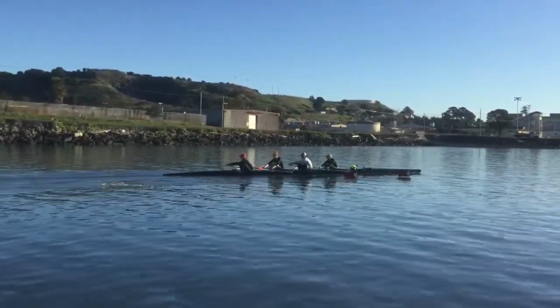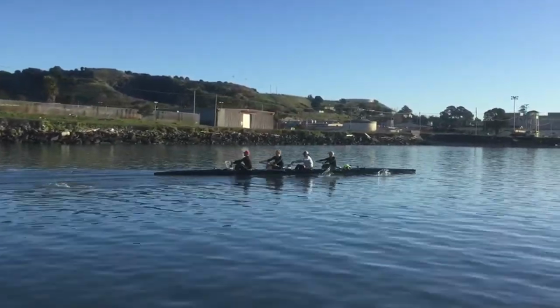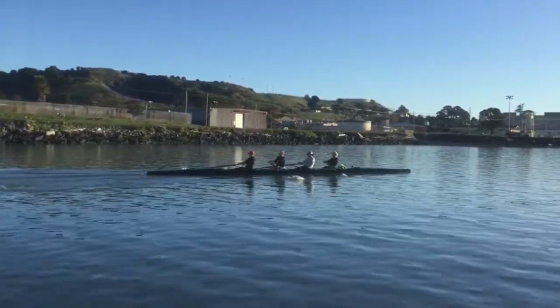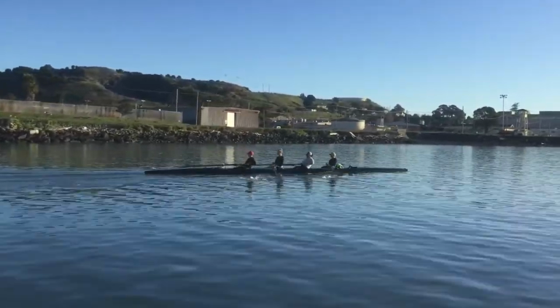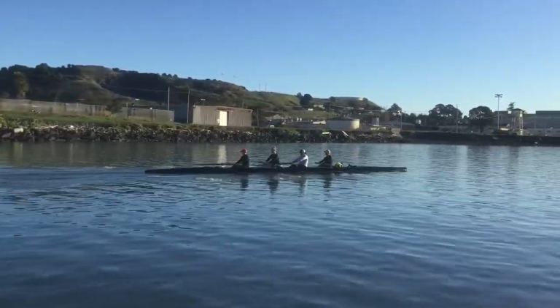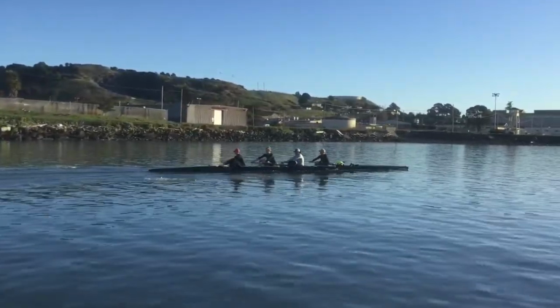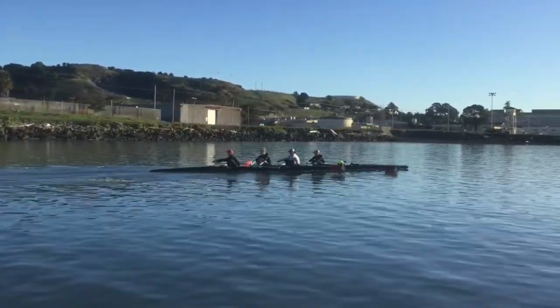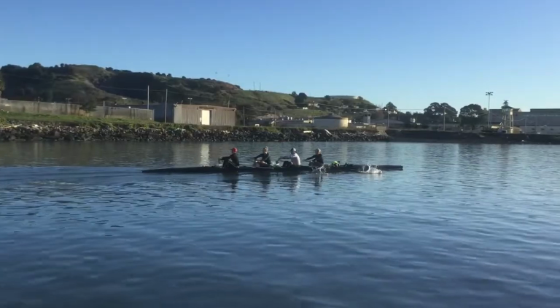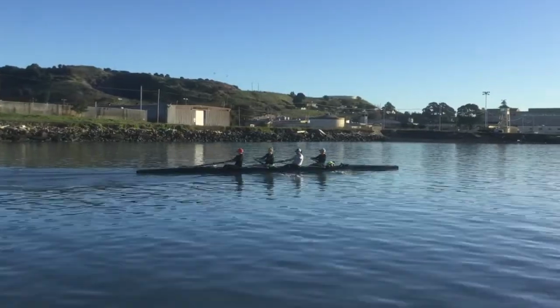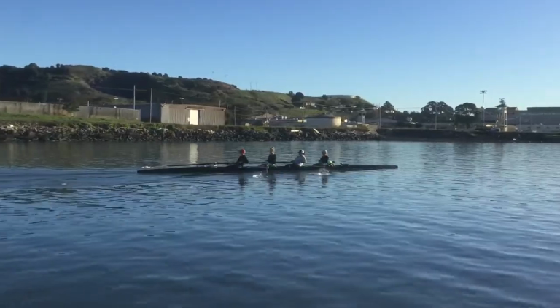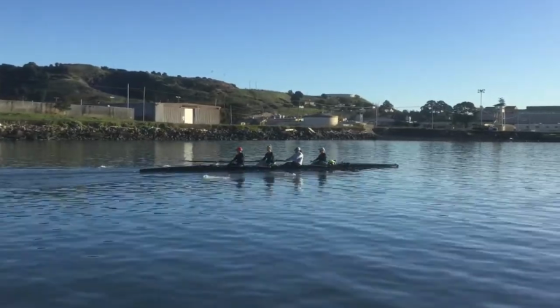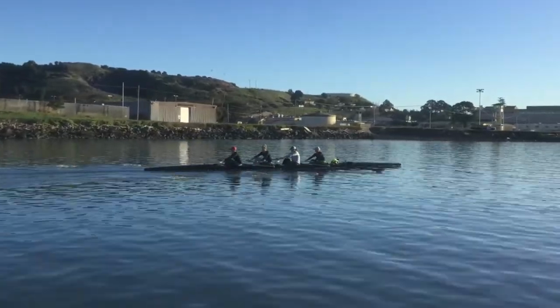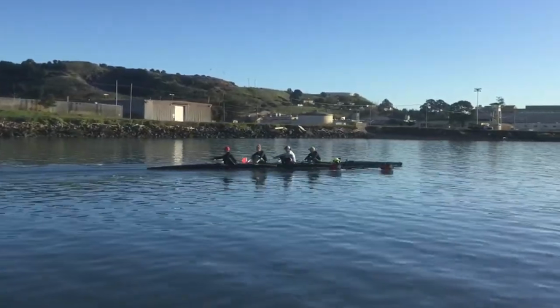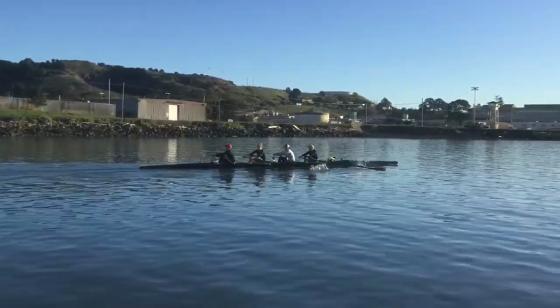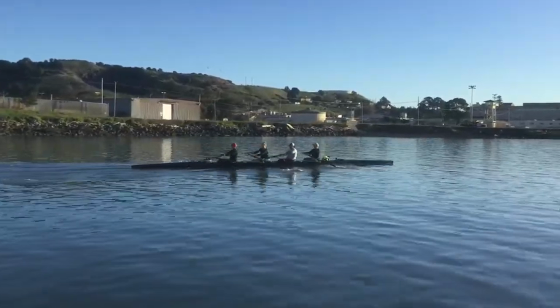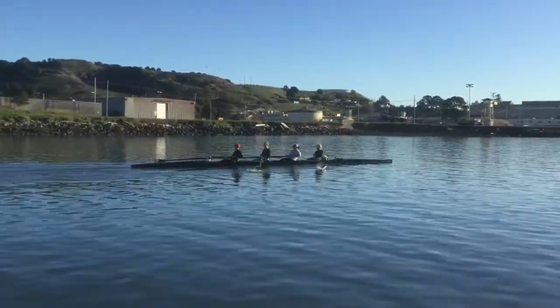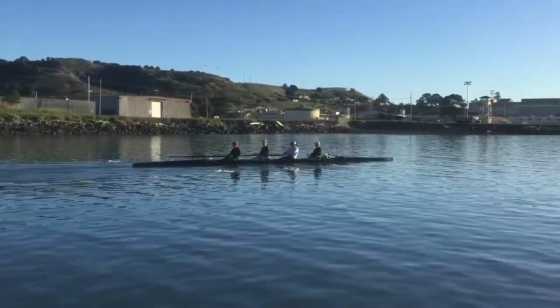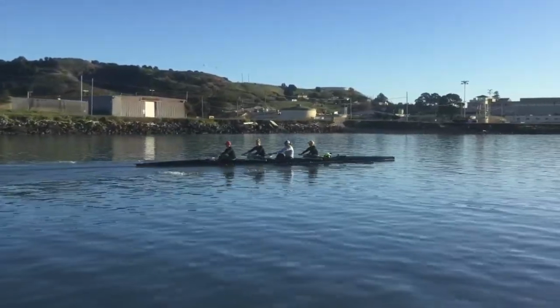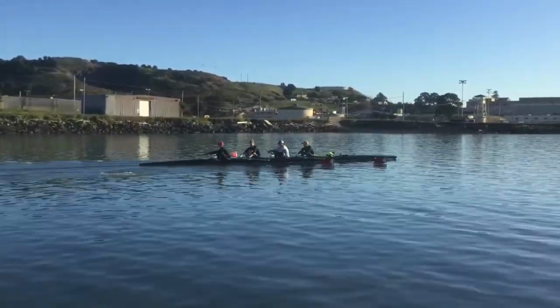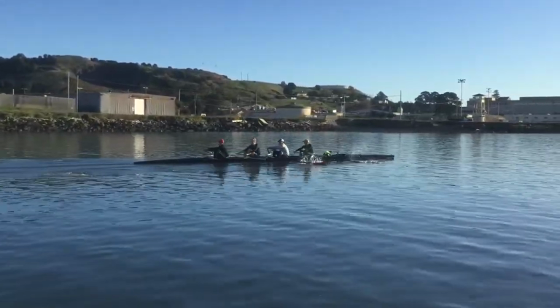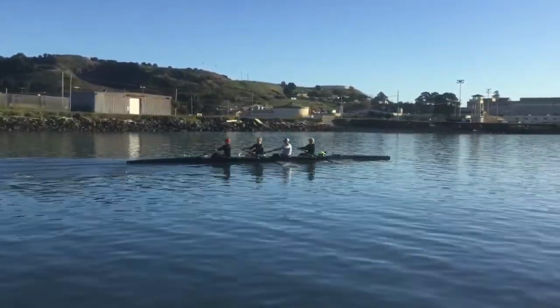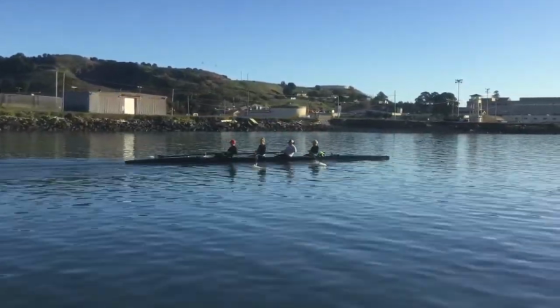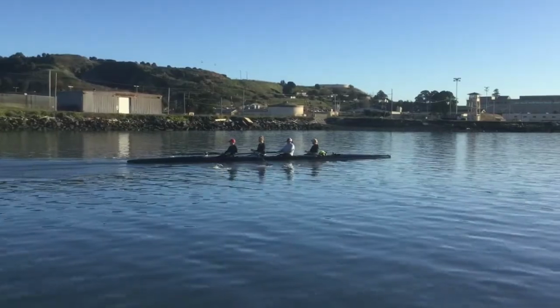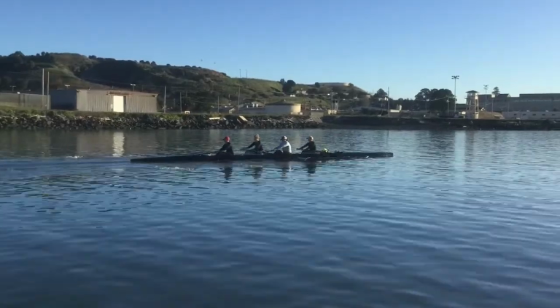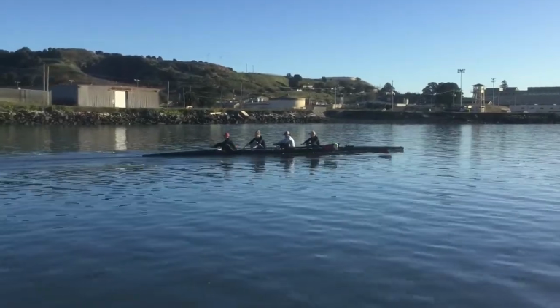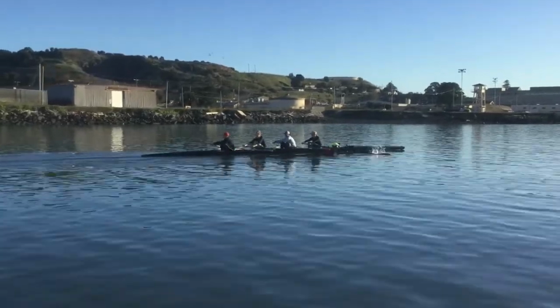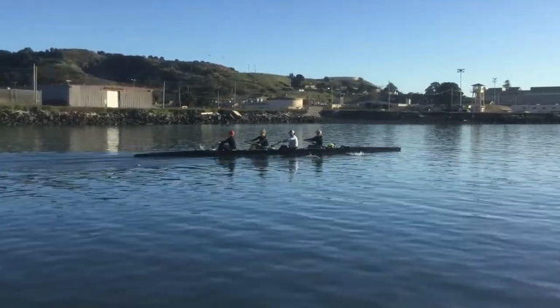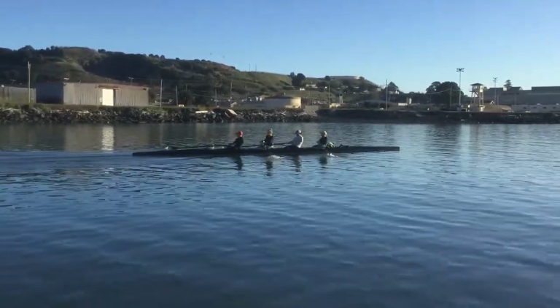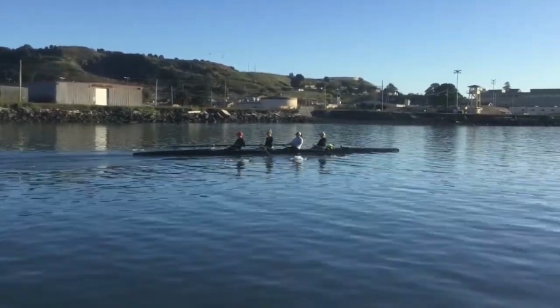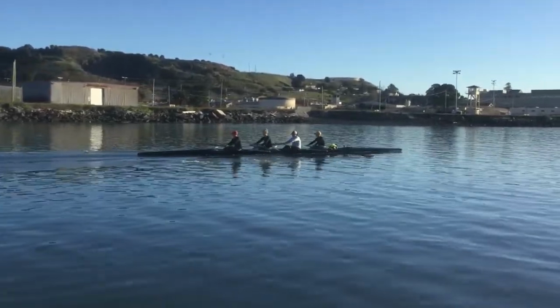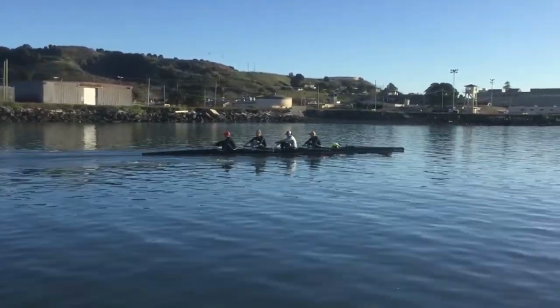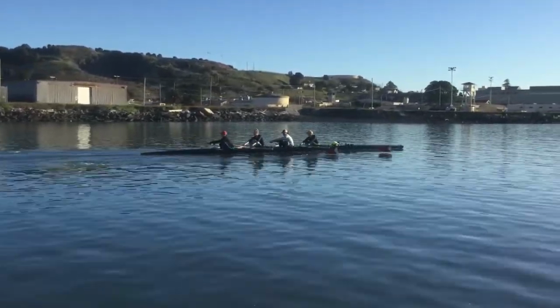Work your set, guys. Everybody, nice — work your set so we can have a nice, good catch, quick lock-in. Get your body over, Miley. Stay confident on that swing. Use your abs. Get out of bounds.